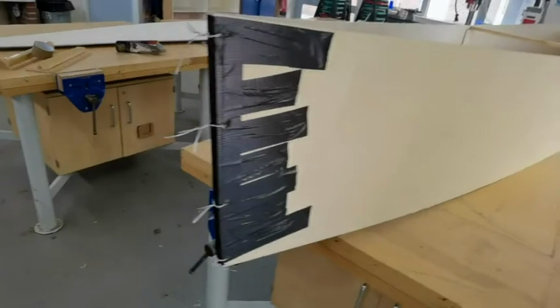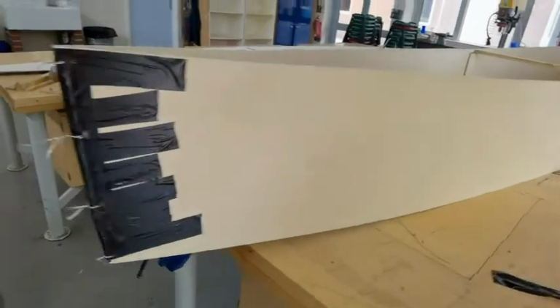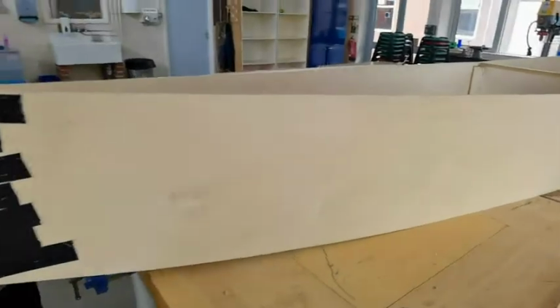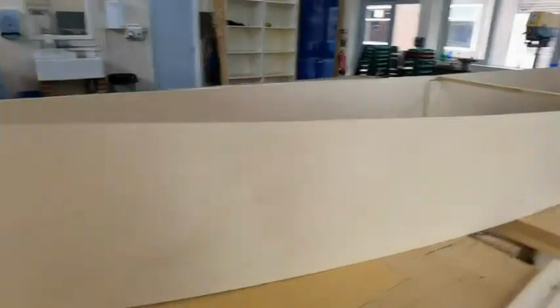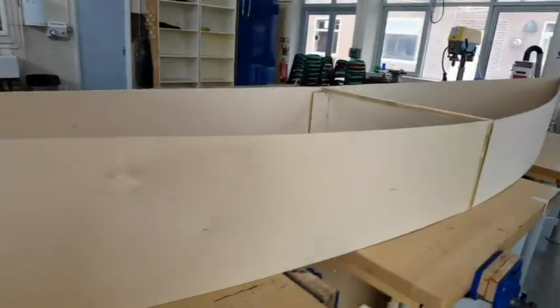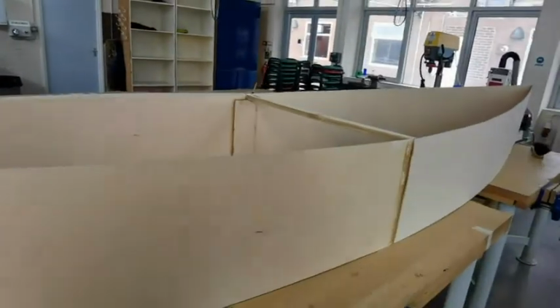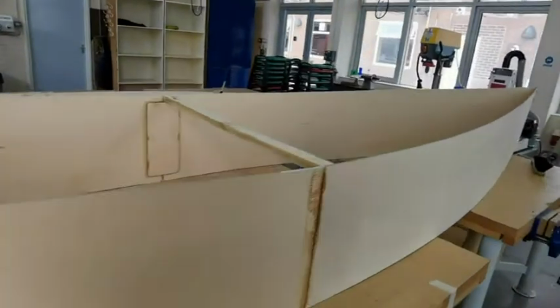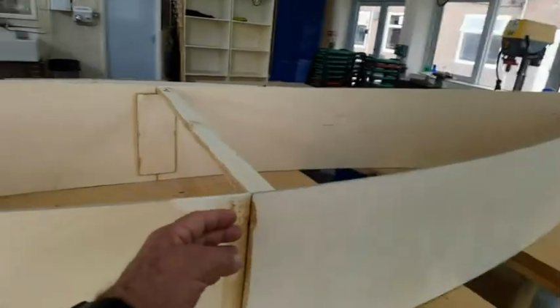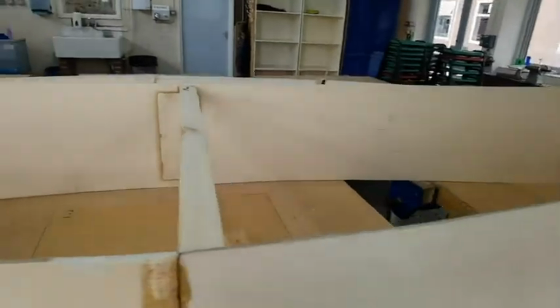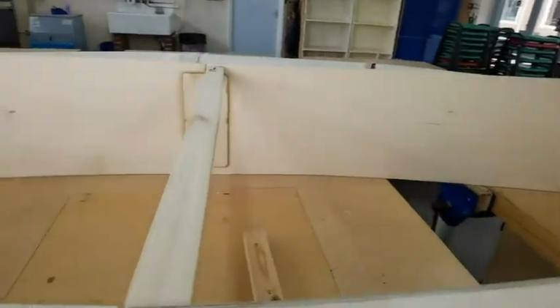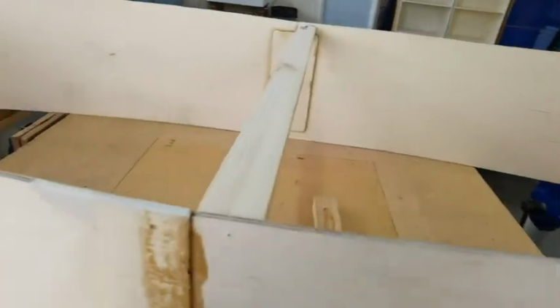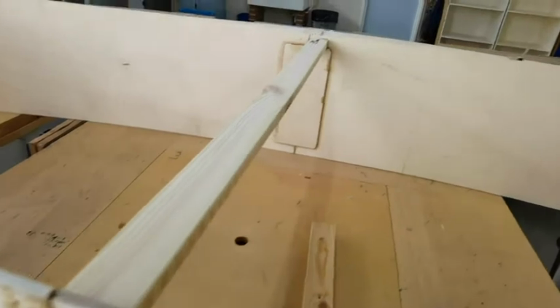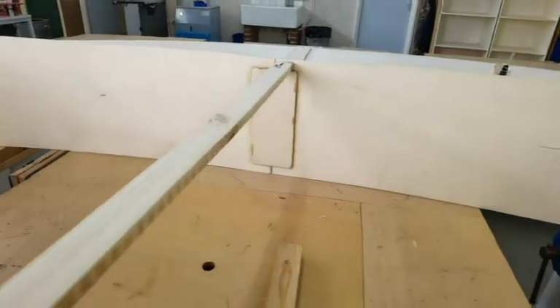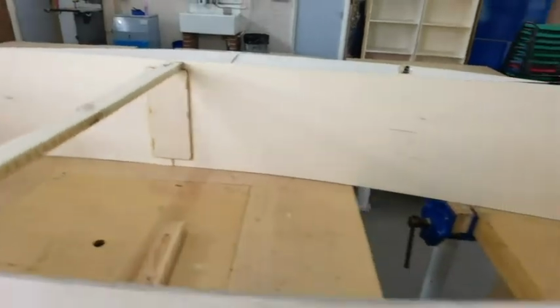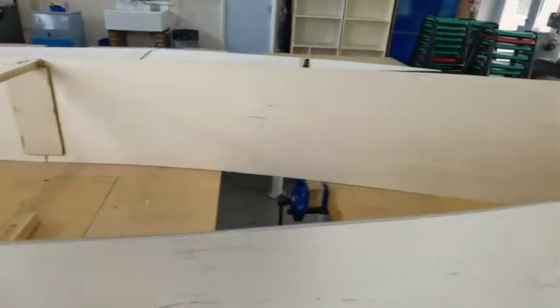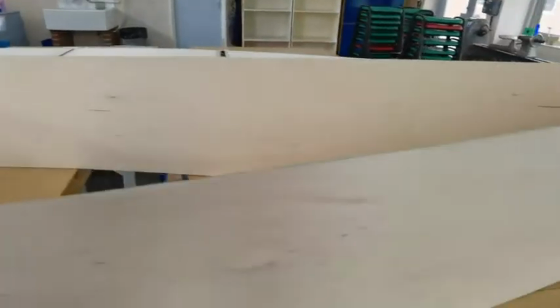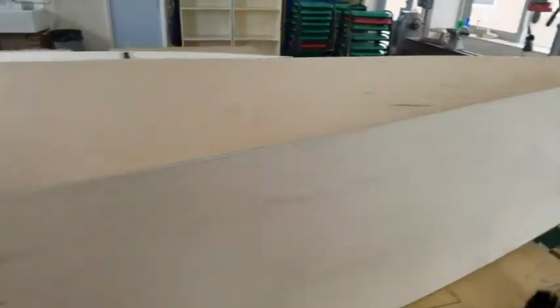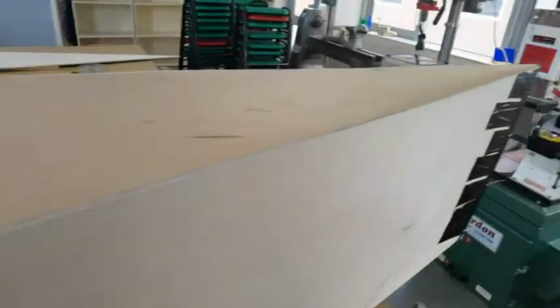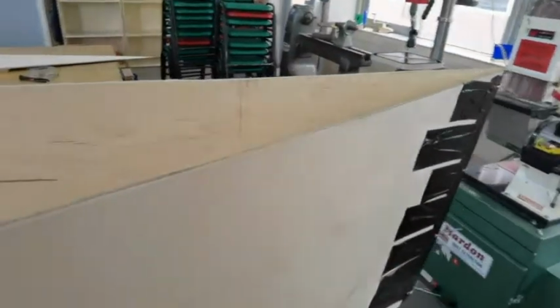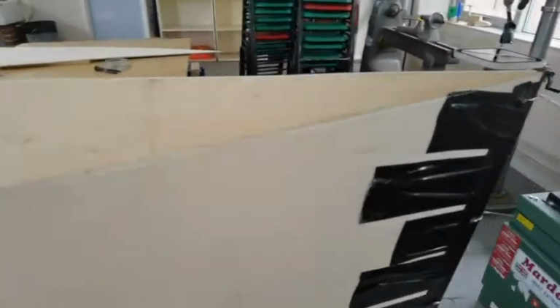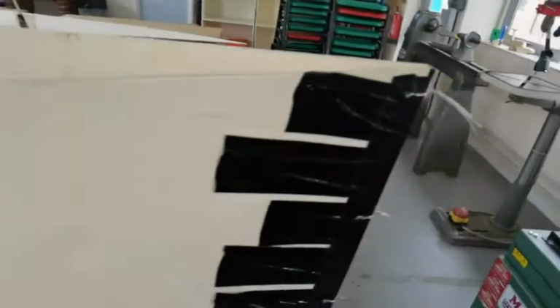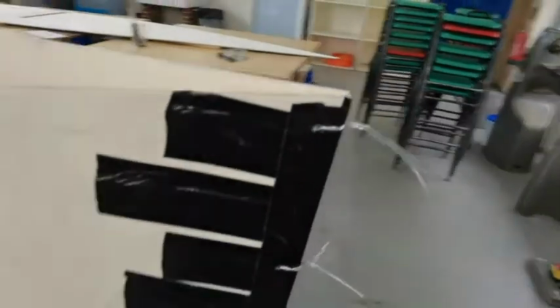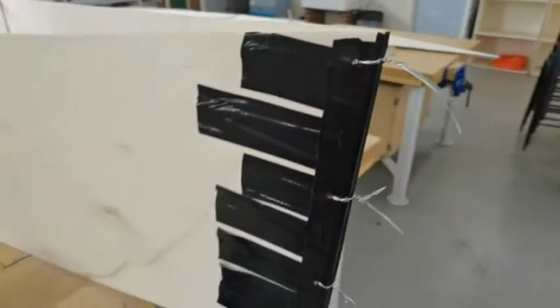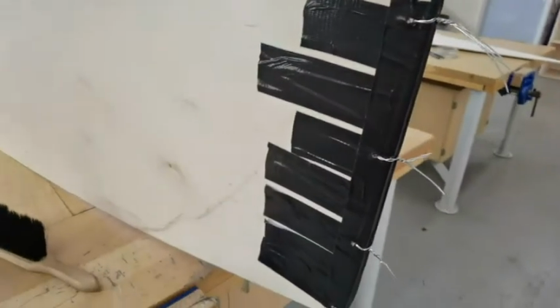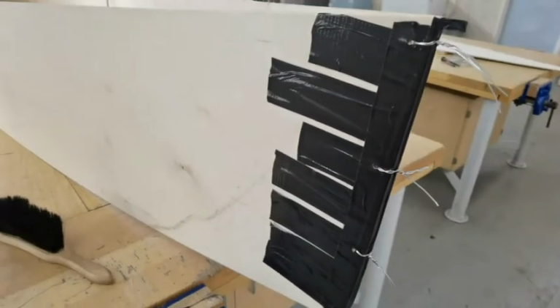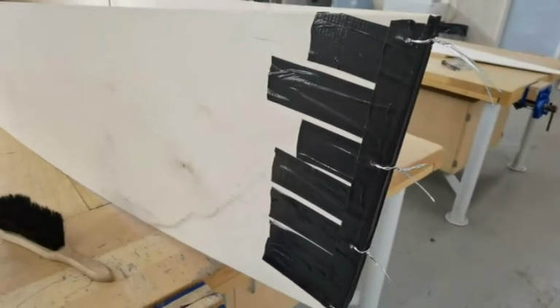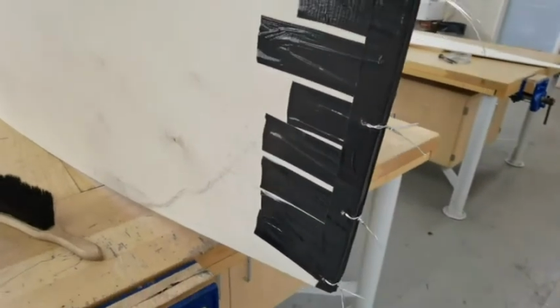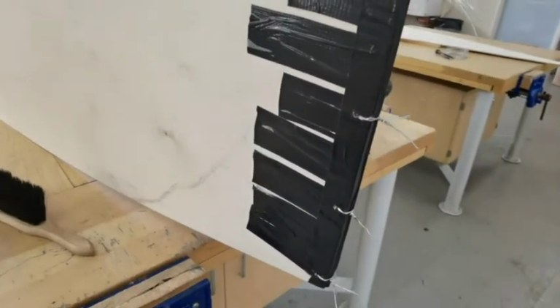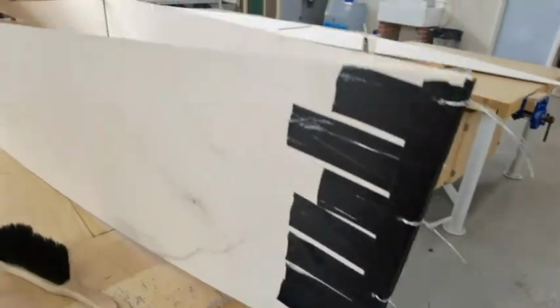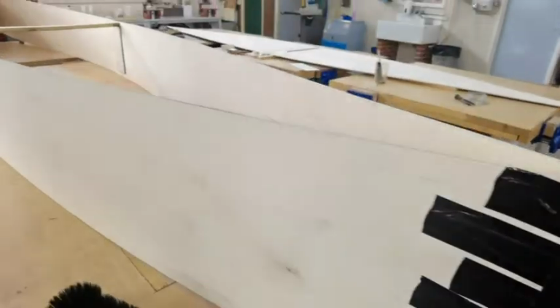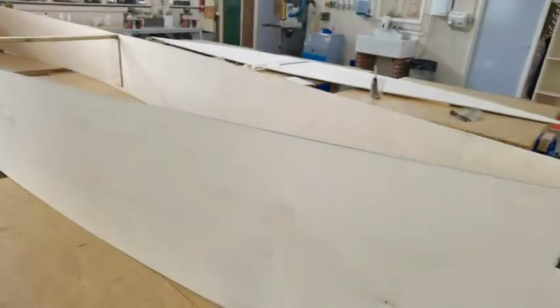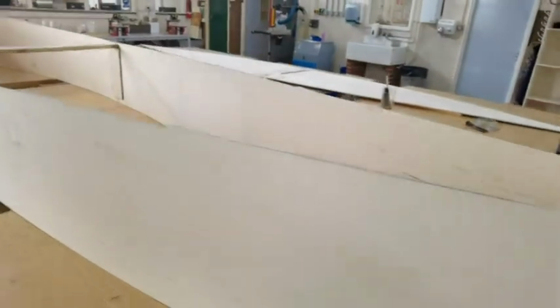I'll just do a quick rundown — look at this. It hasn't moved at all — the joint's been perfect, I'm really happy with that. Right down to the other end — she's looking like a nice little shape on this one.